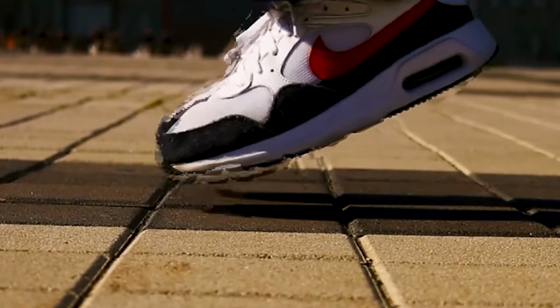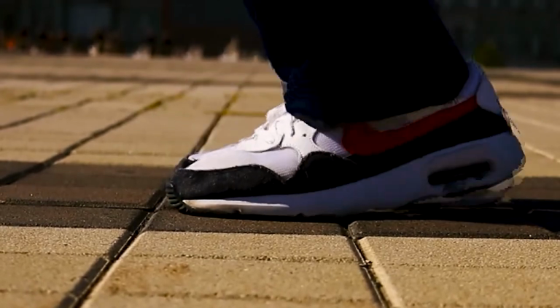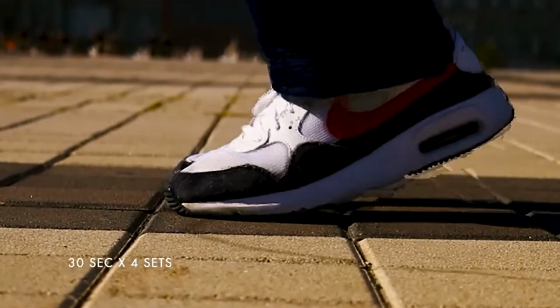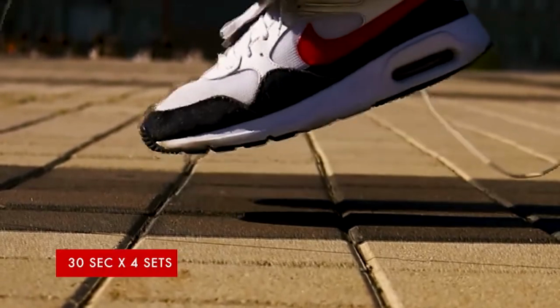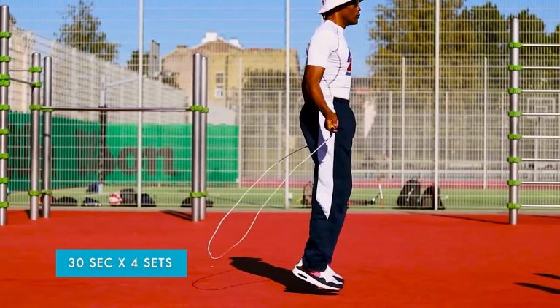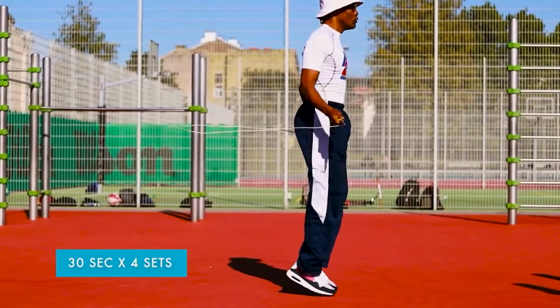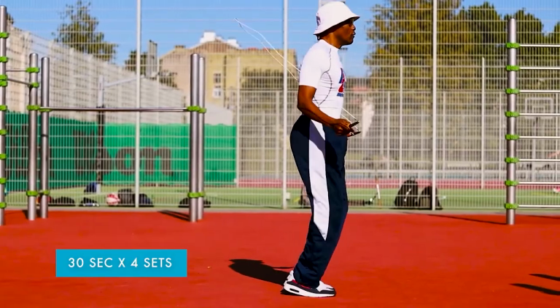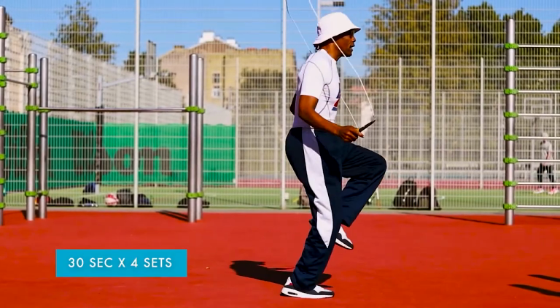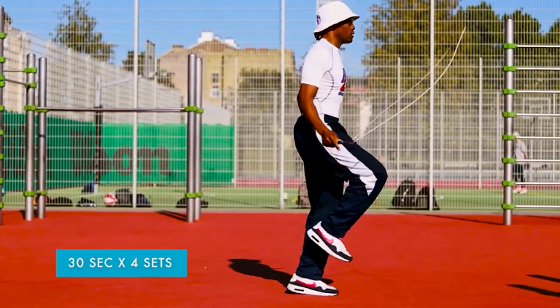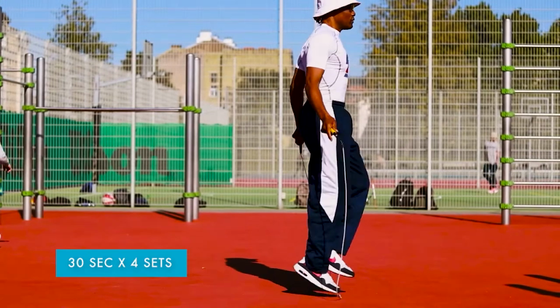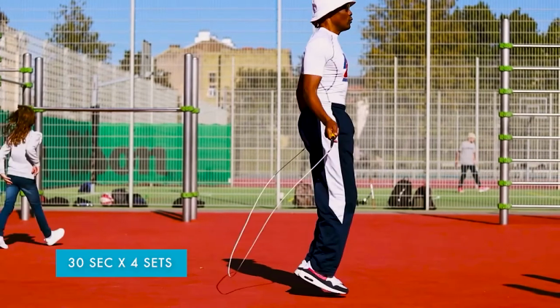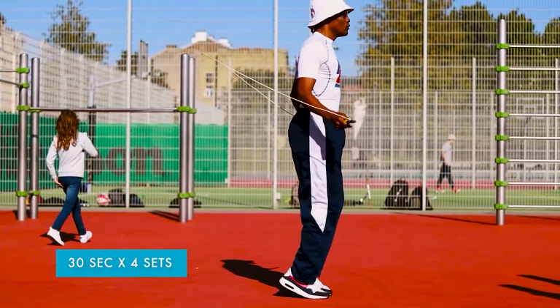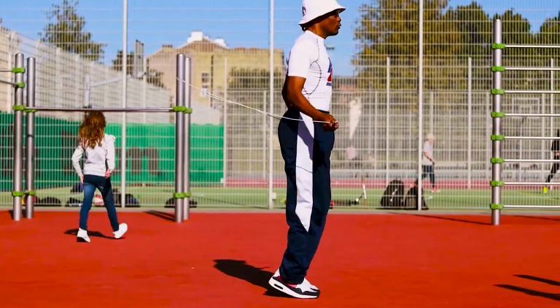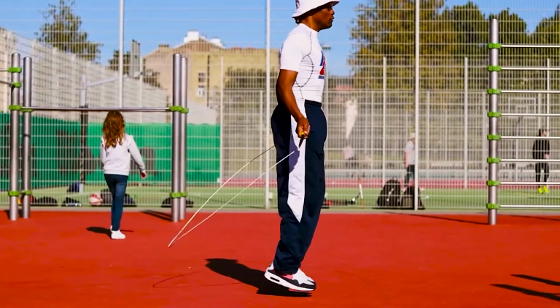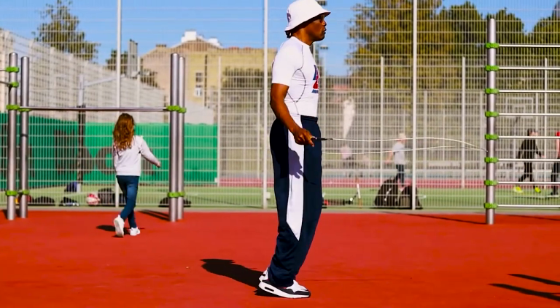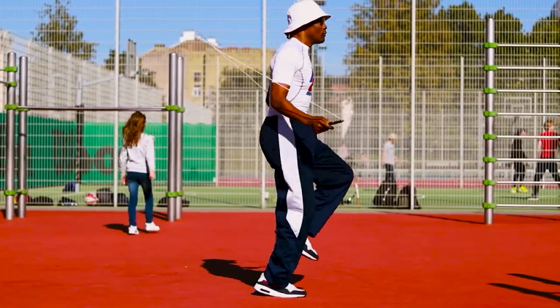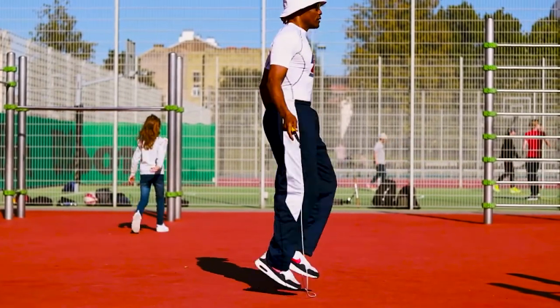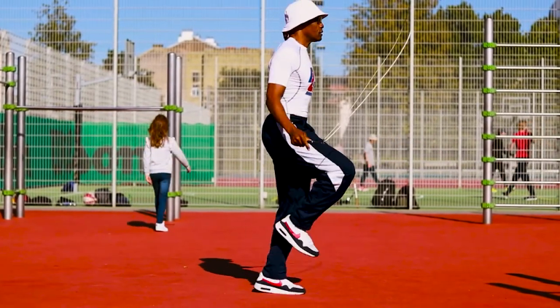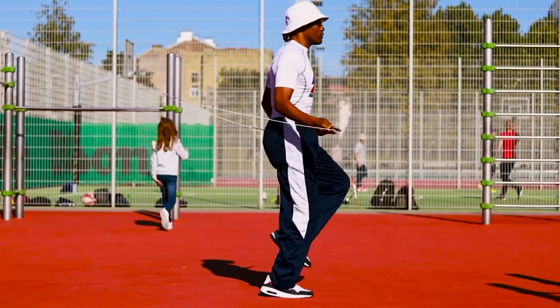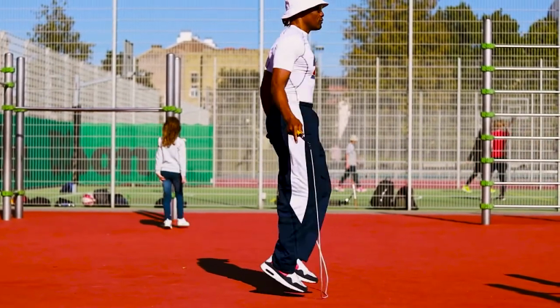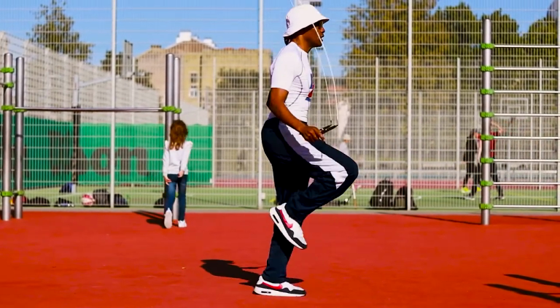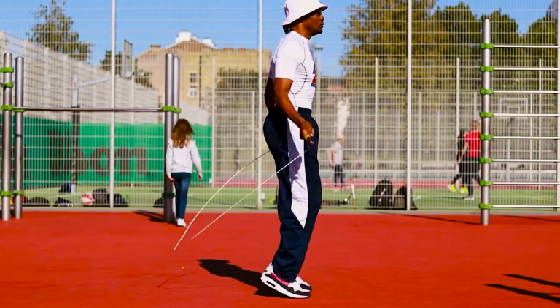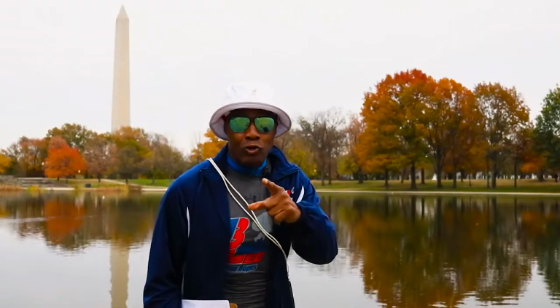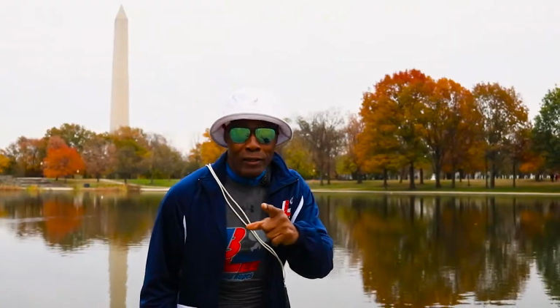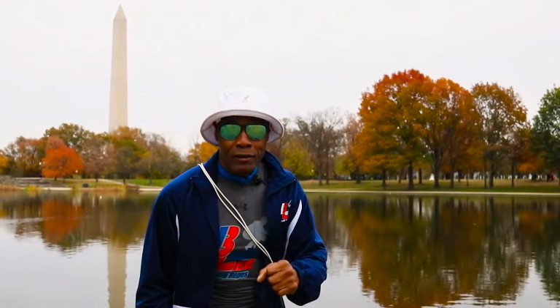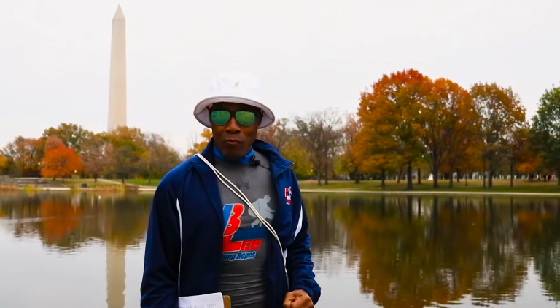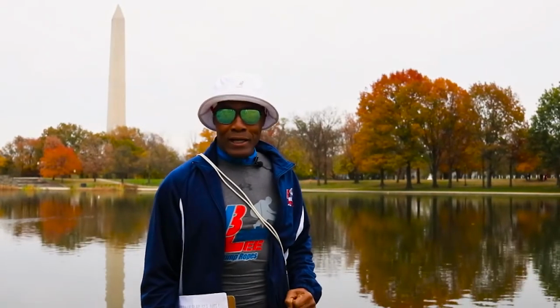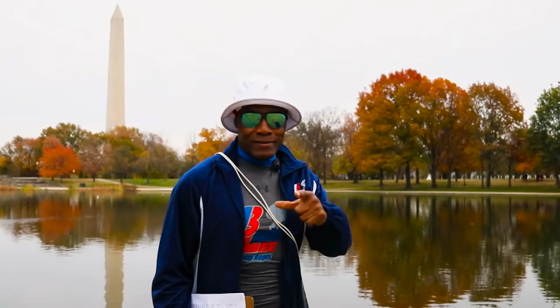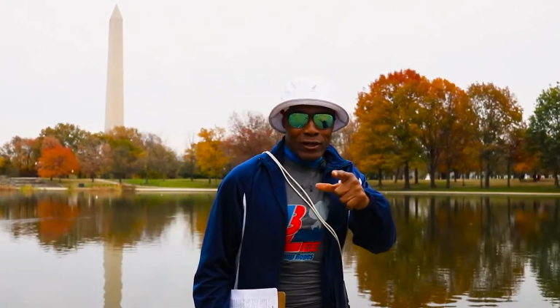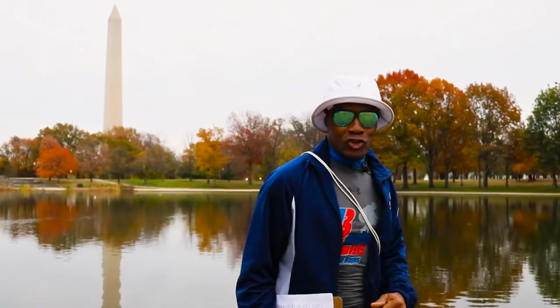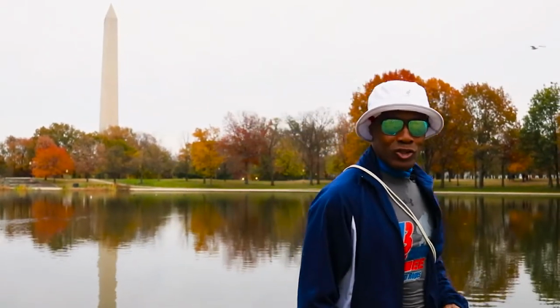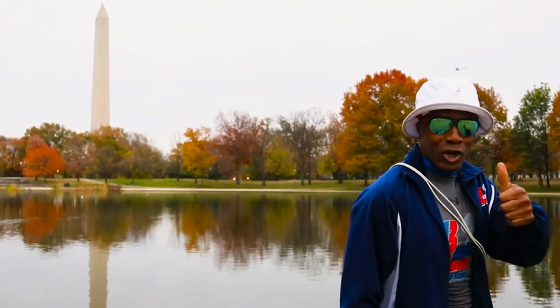You're going to do that for four sets, concentrating on continuation, smoothness, timing, and rhythm. Are you ready? I'm ready. Let's get ready to jump, jump, jump.